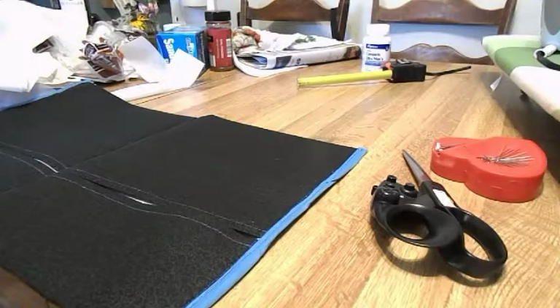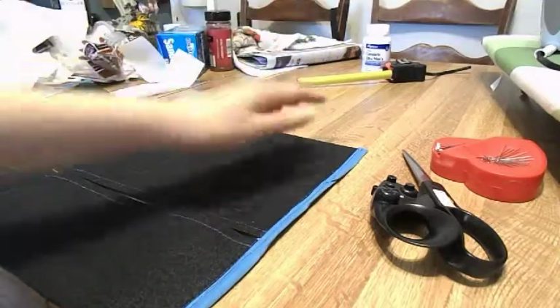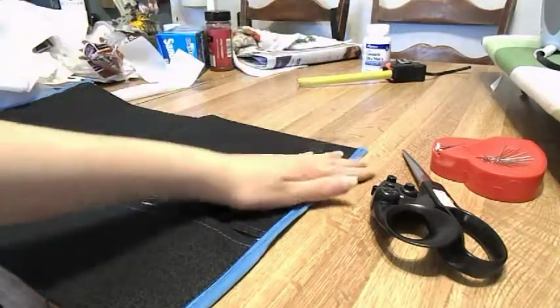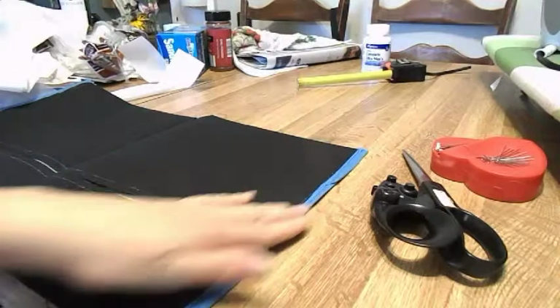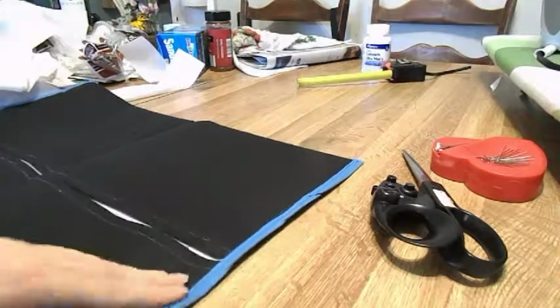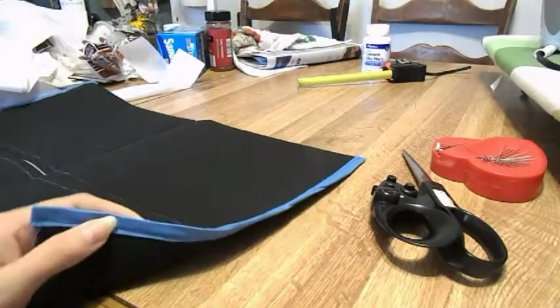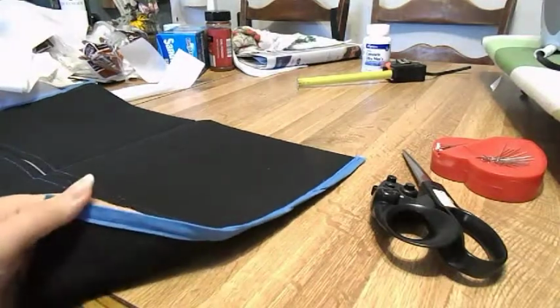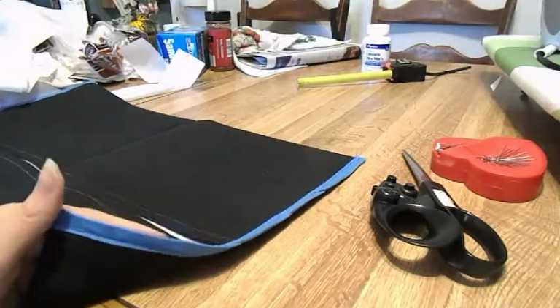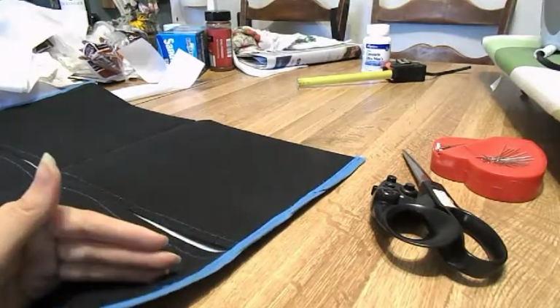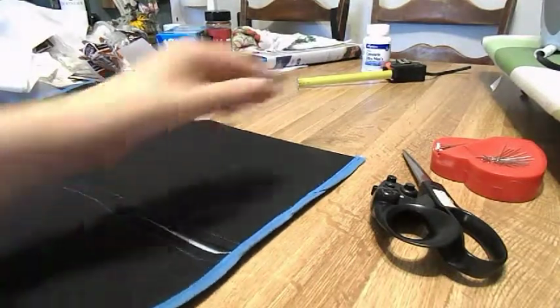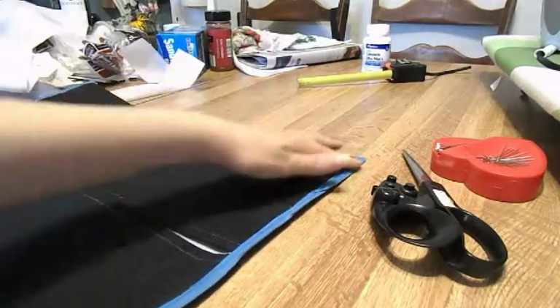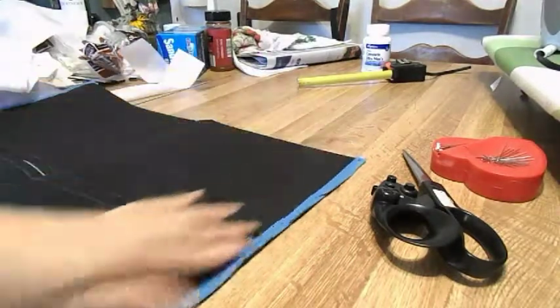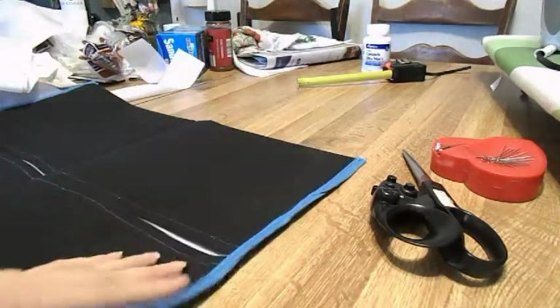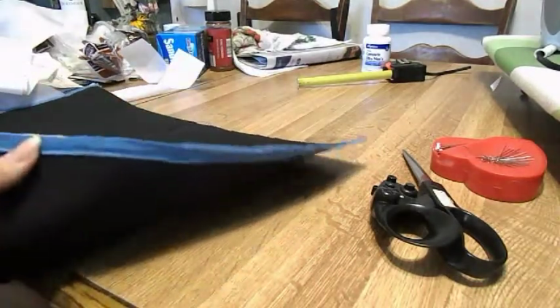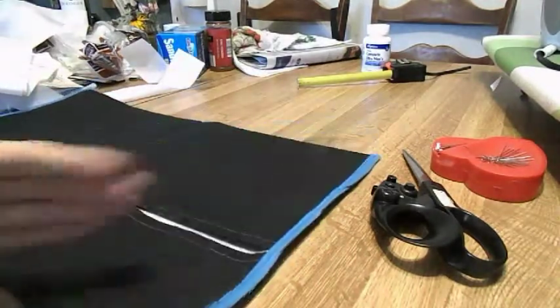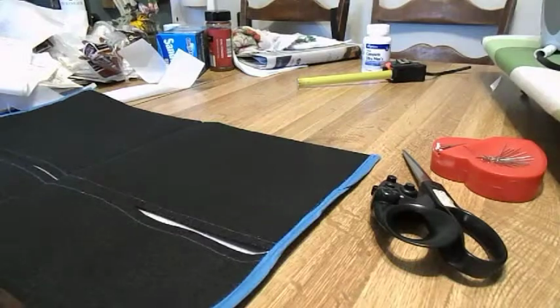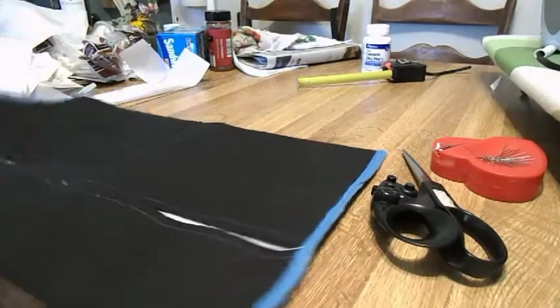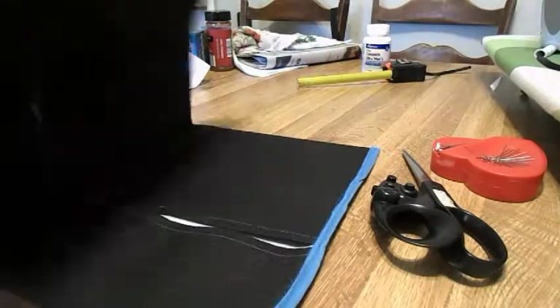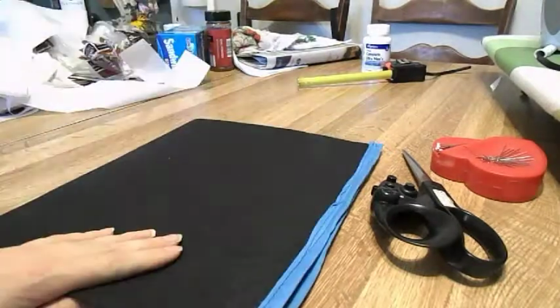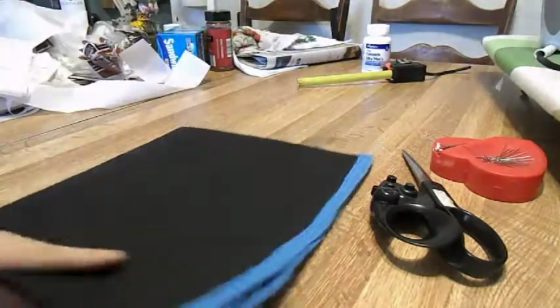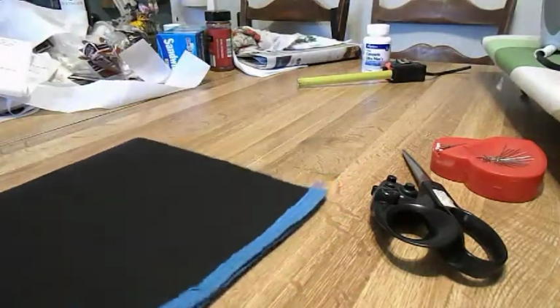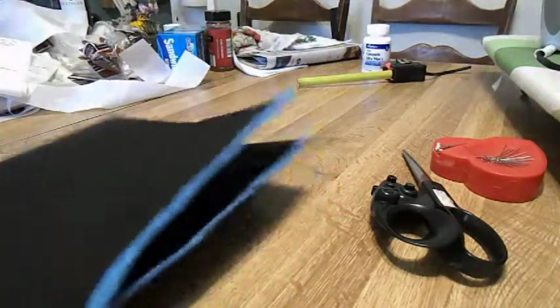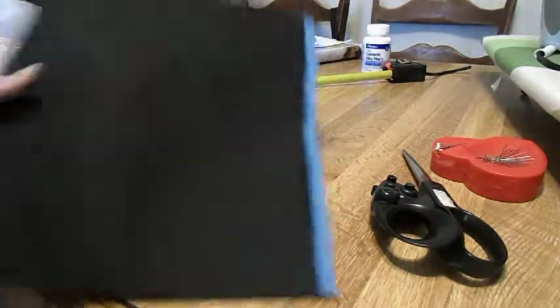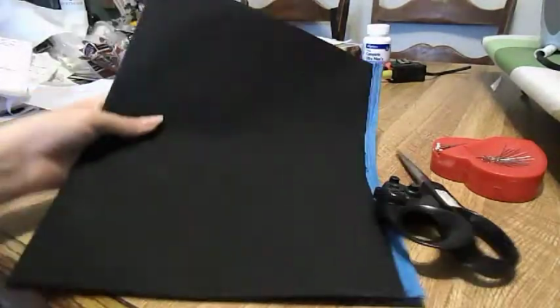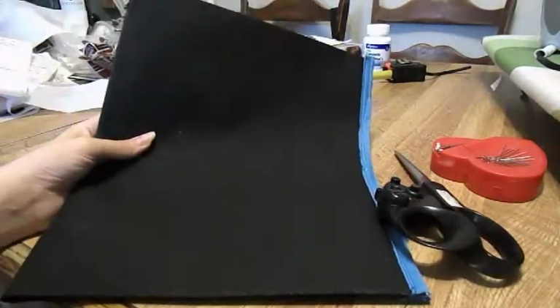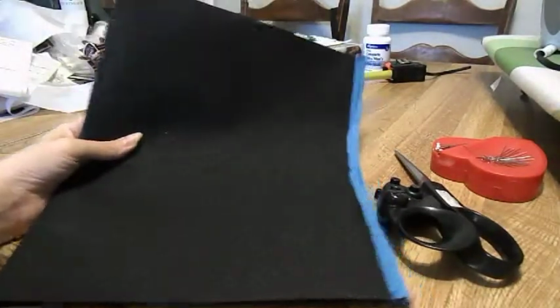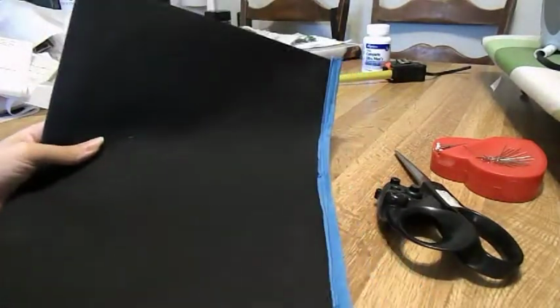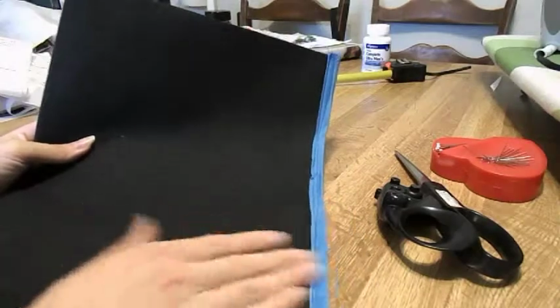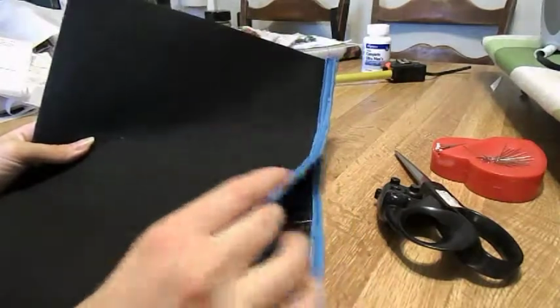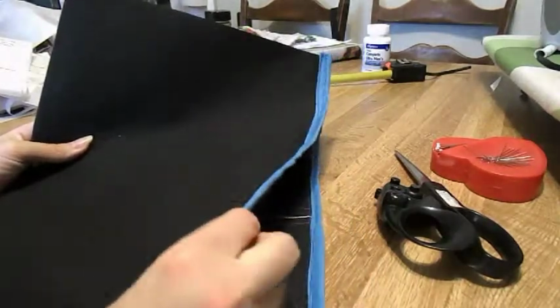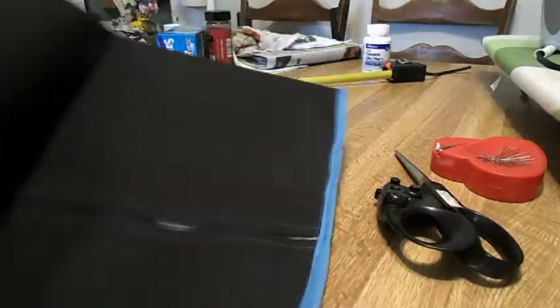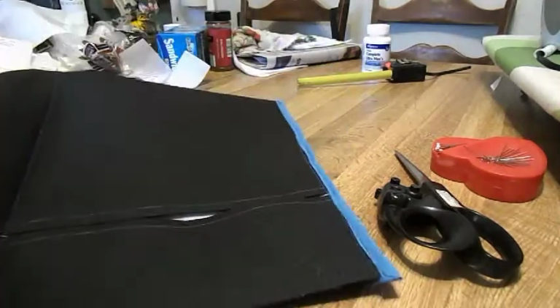Next you're going to pin on your bias strip on the exposed seam, and then you're just going to sew along the edge. Do the same thing to the other side and then you're done. This is what the finished folder looks like.